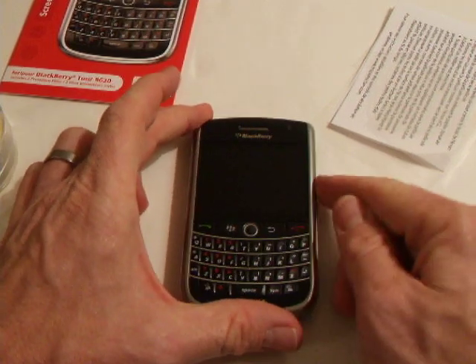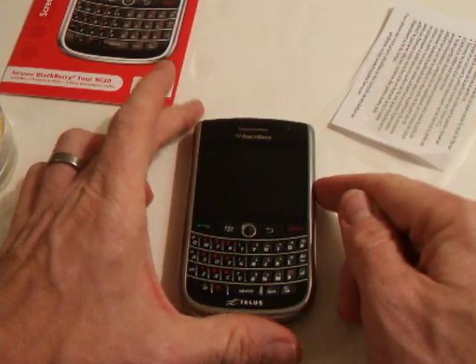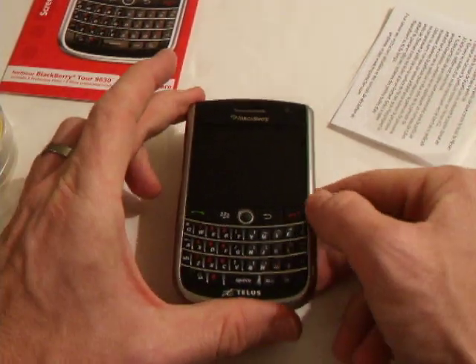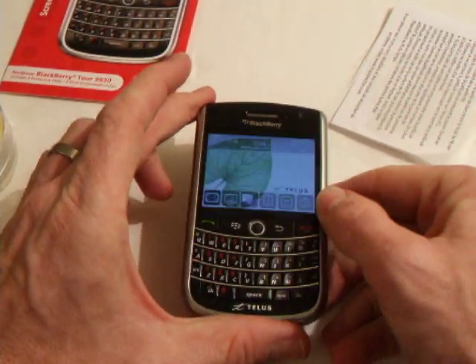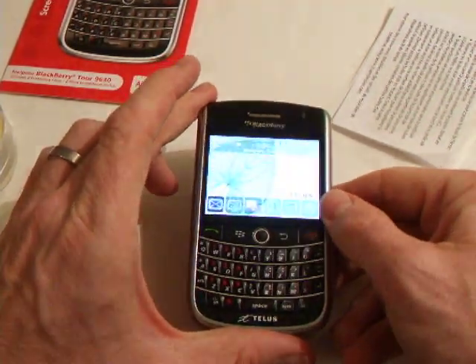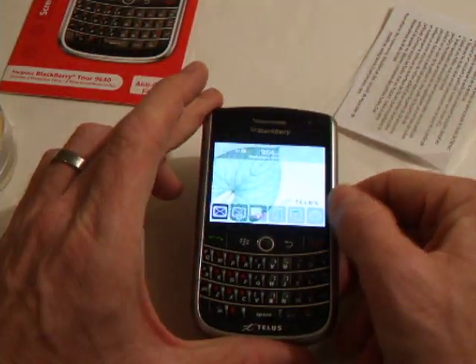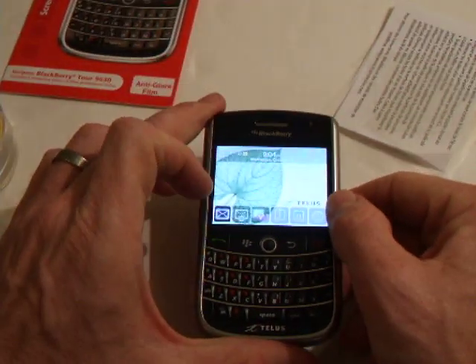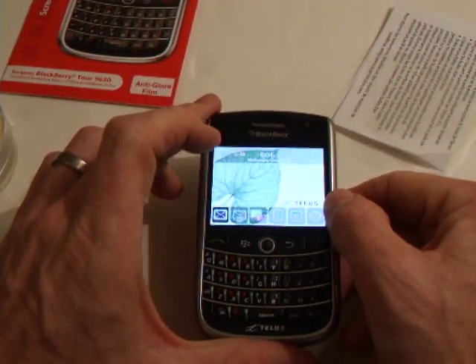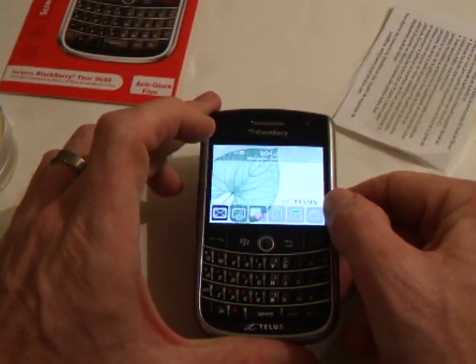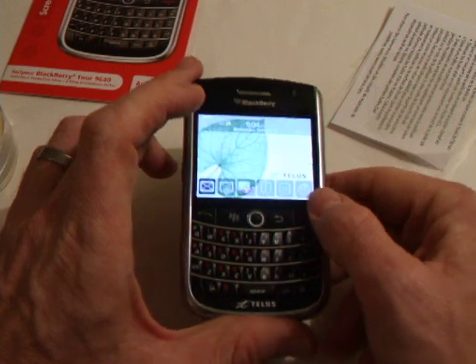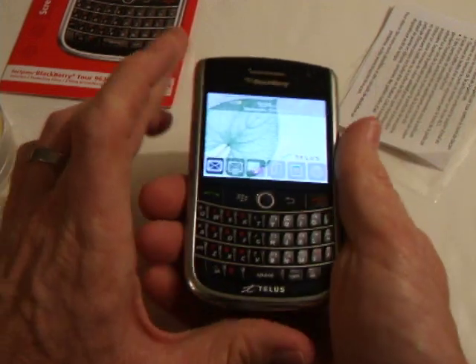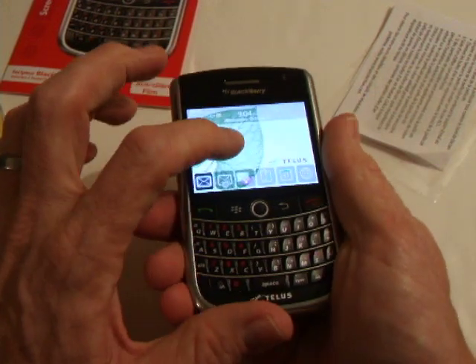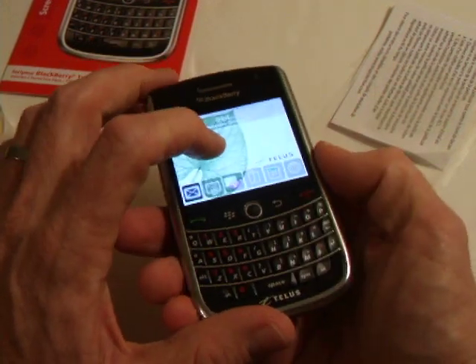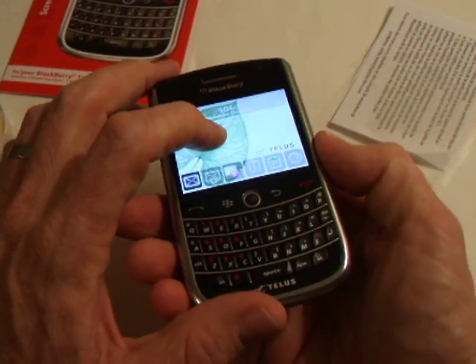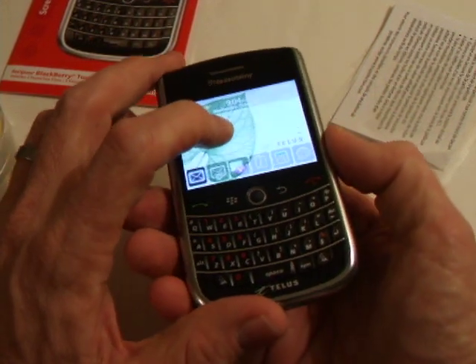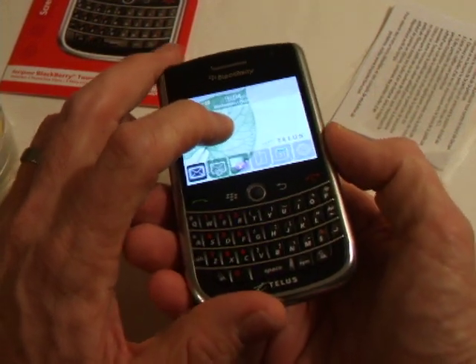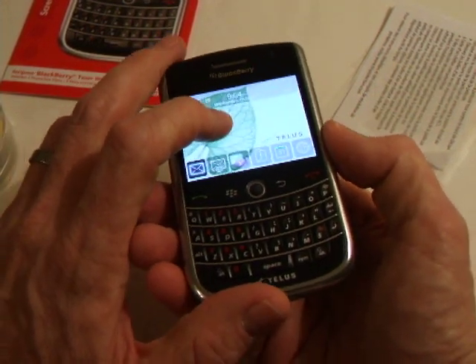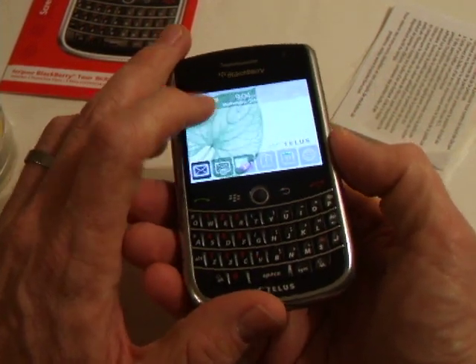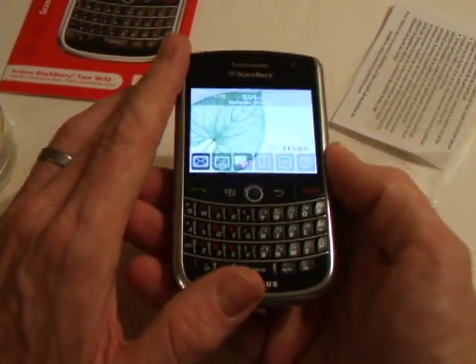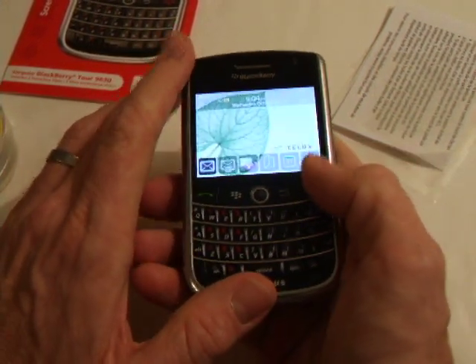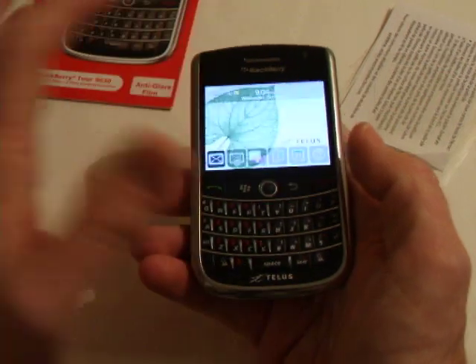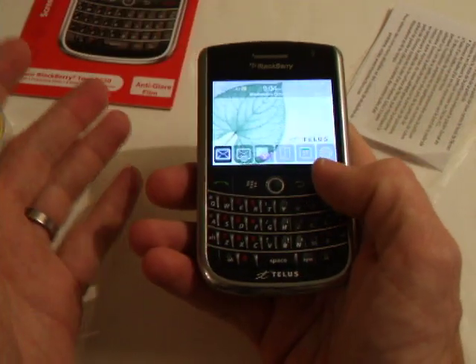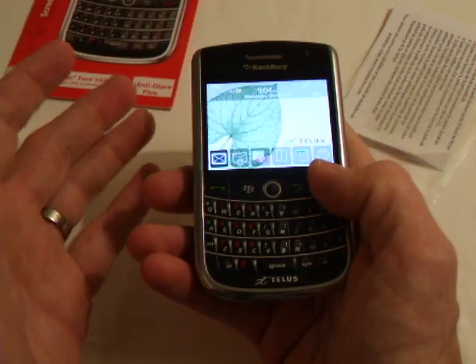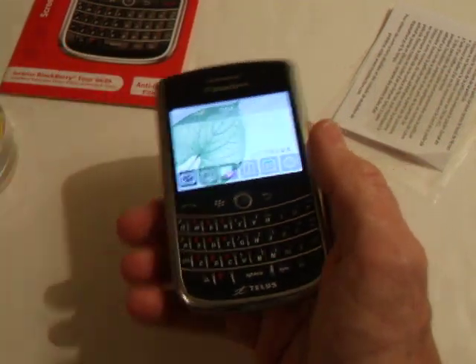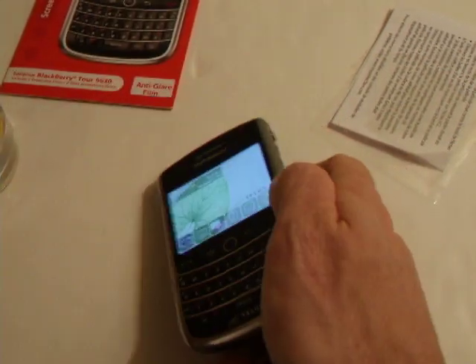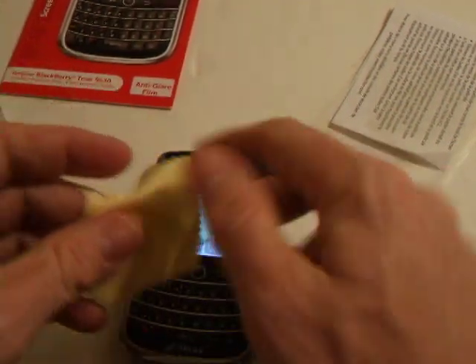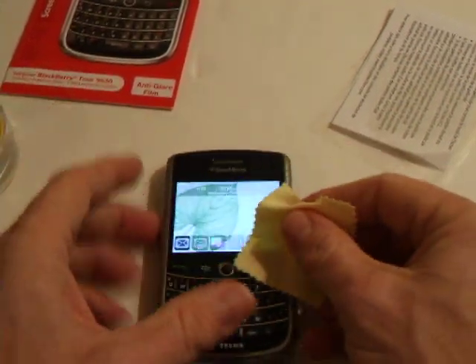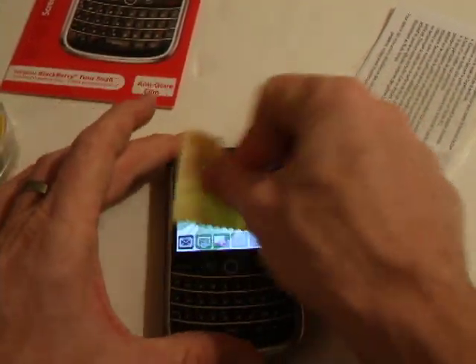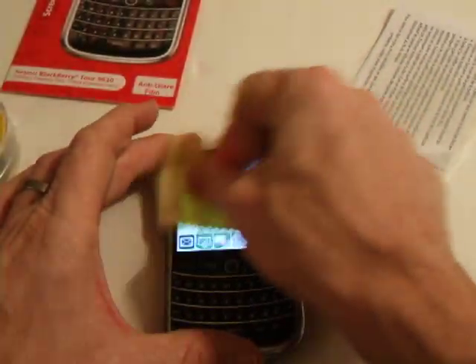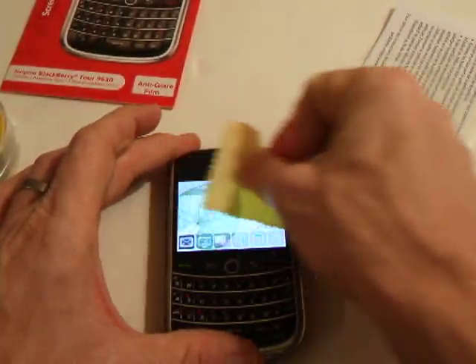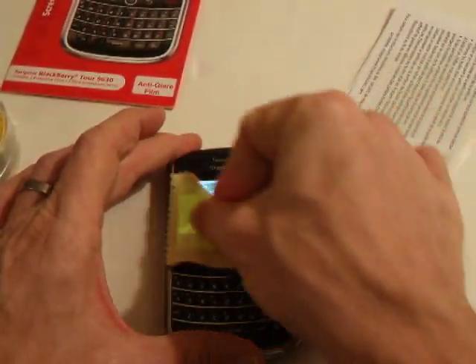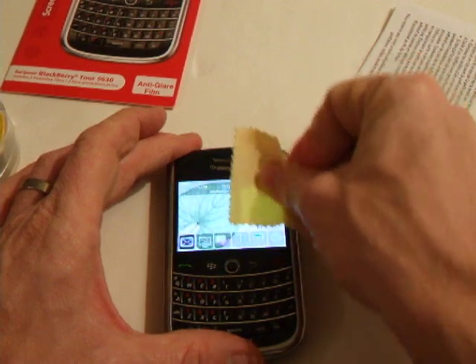And if you really love your Tour and want to protect the actual screen itself, because the screen is really nice — it's an HVGA screen with a resolution of 480 by 360. You can see how bright it is right now.